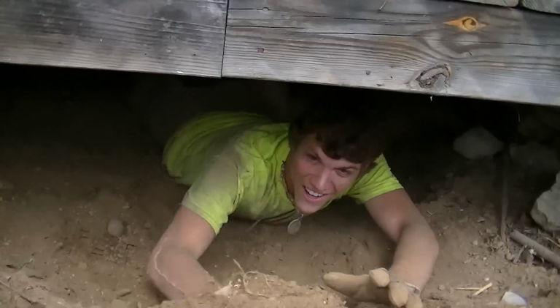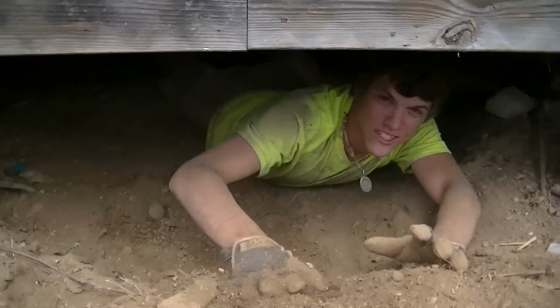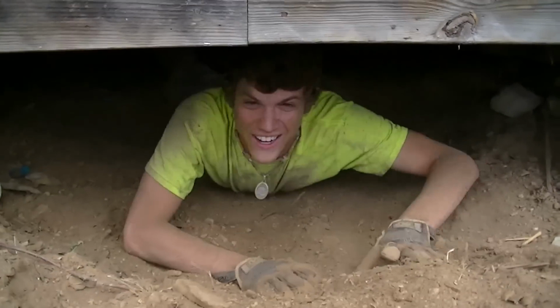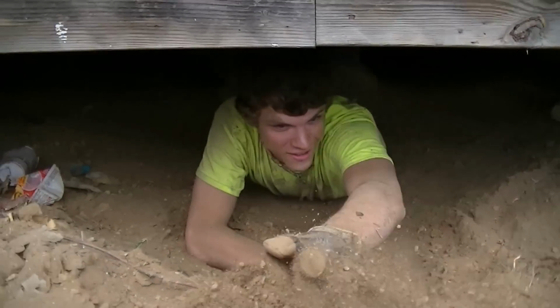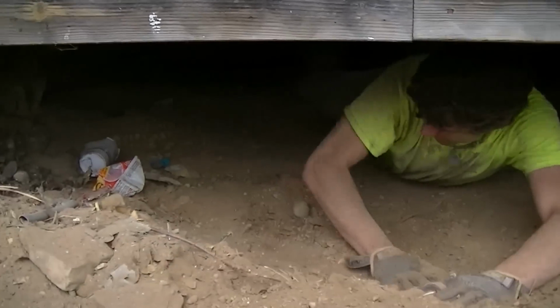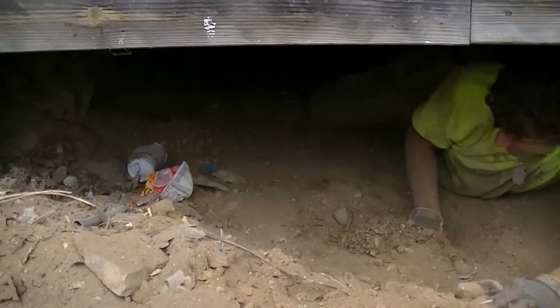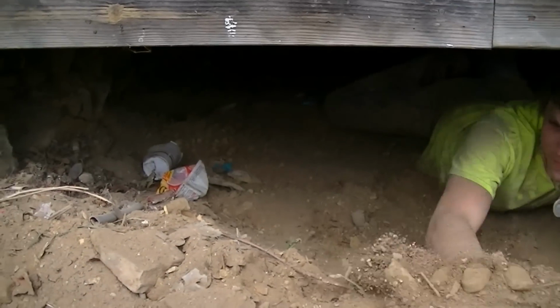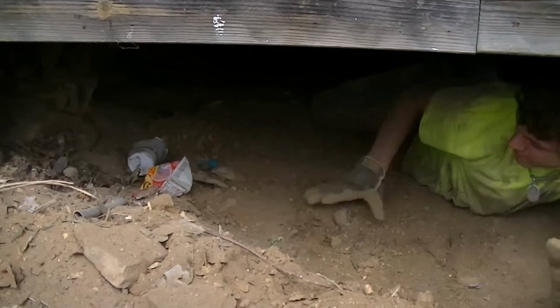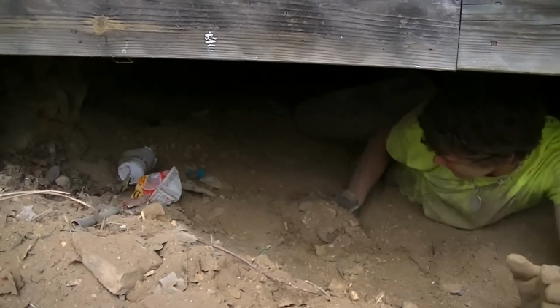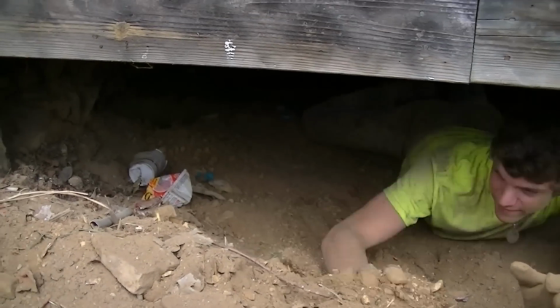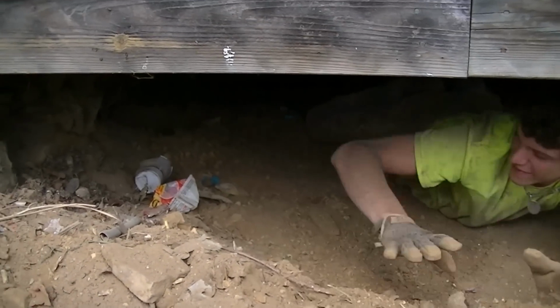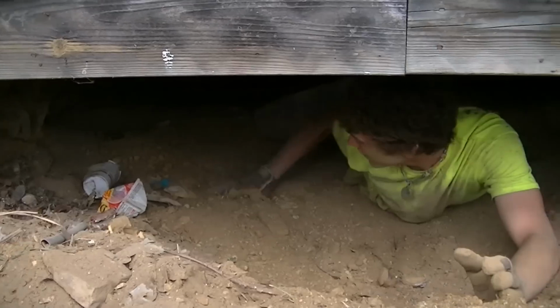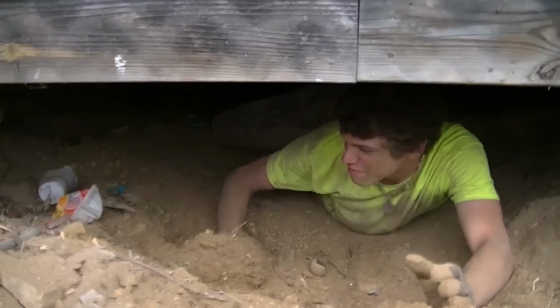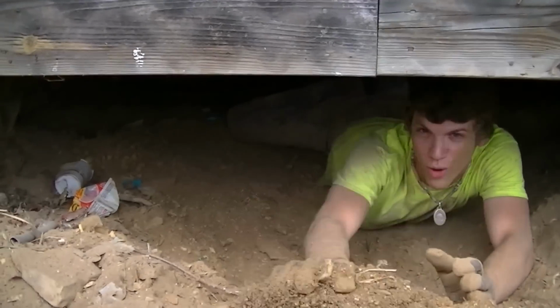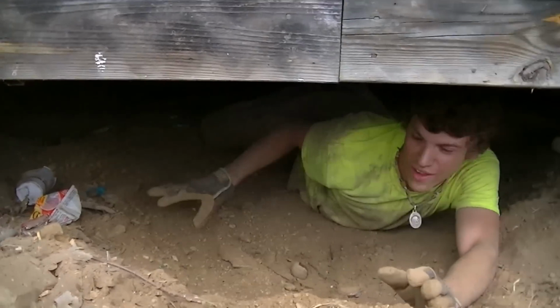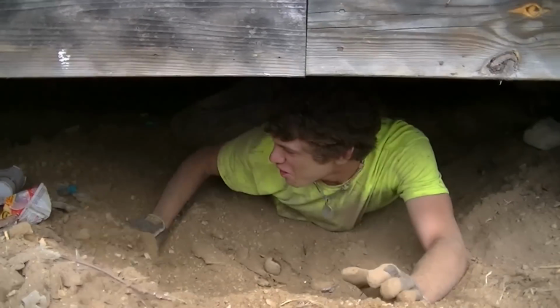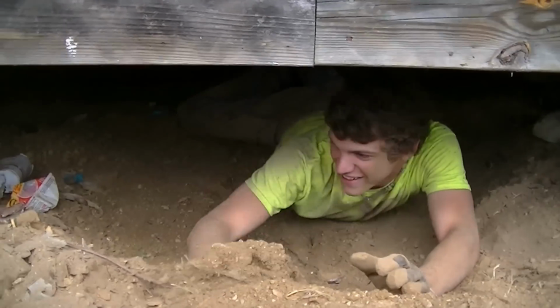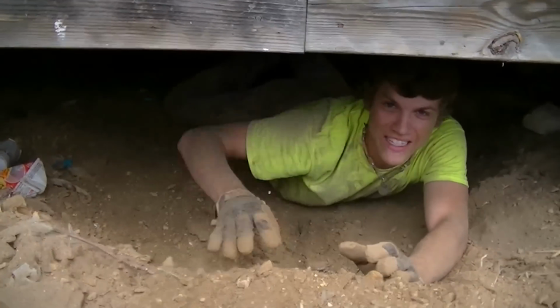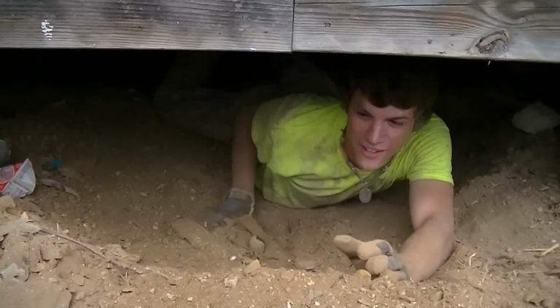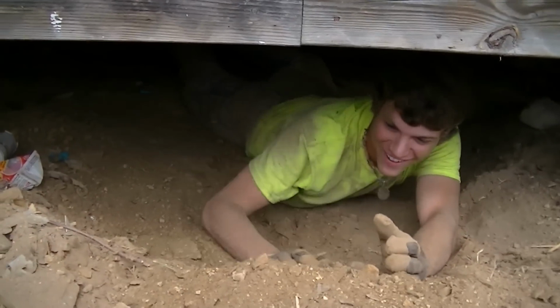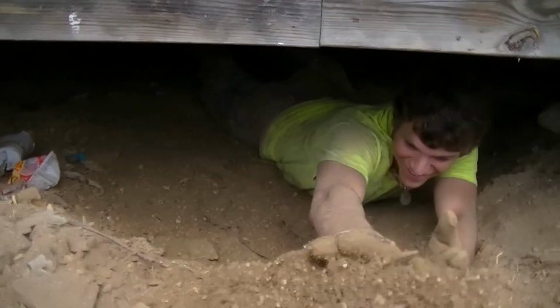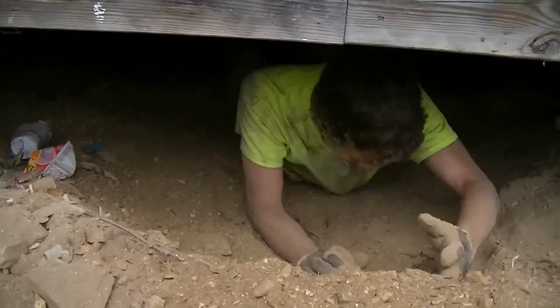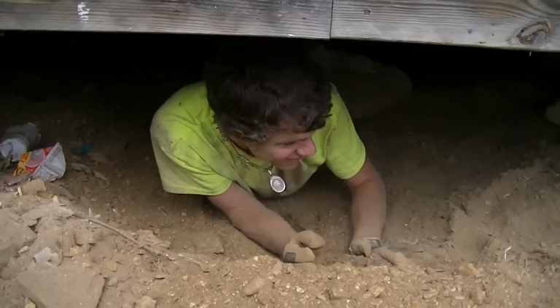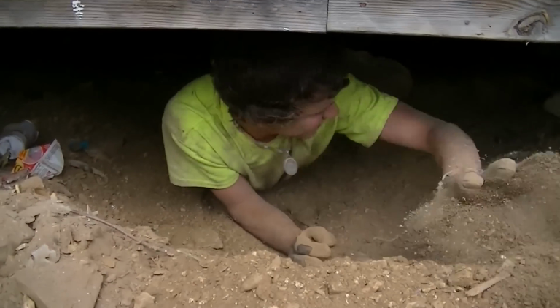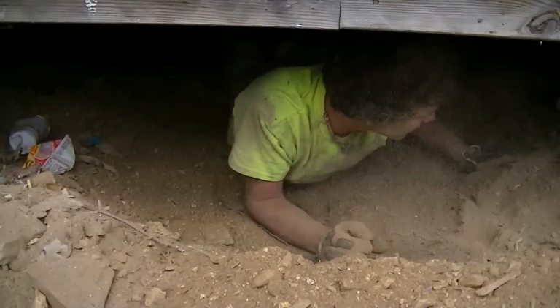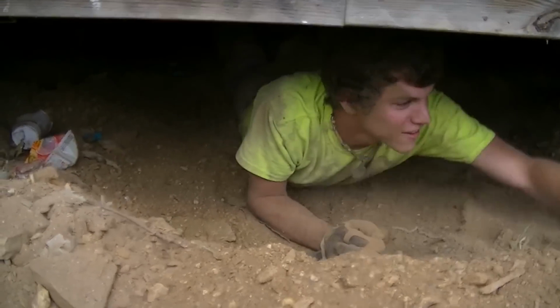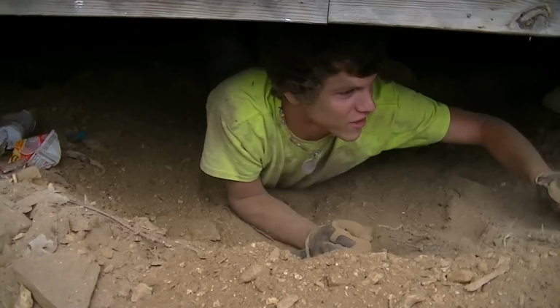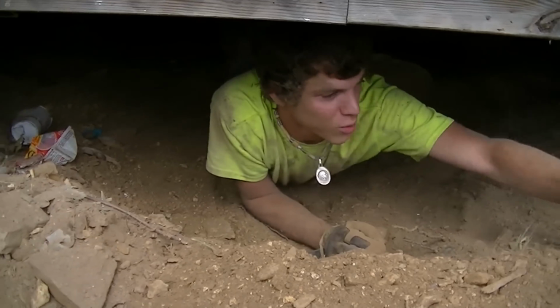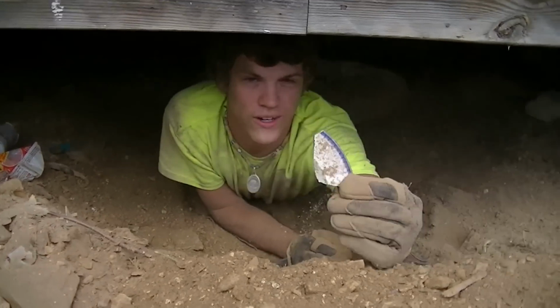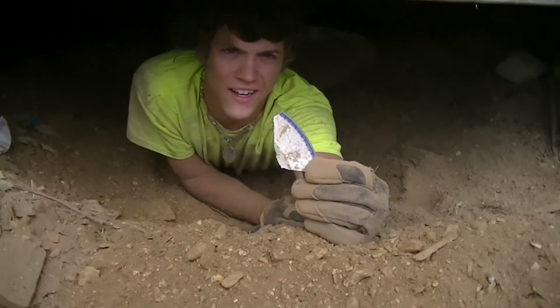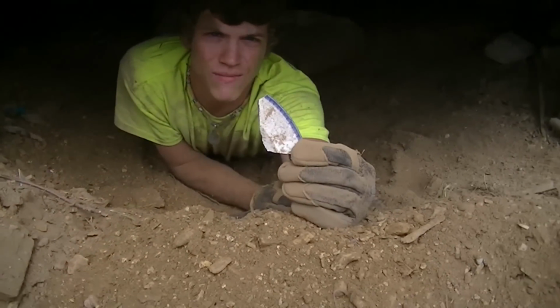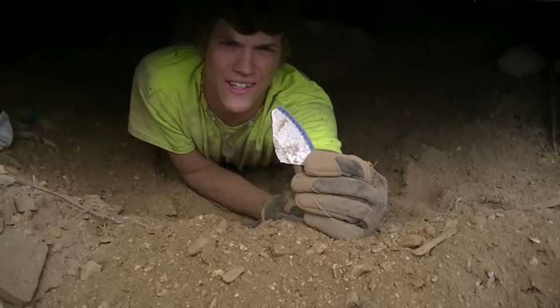I'm gonna get all this dirt out of here. Digging a little hole — there's a groundhog underneath there. Oh, look at that old pottery! That's something right there.